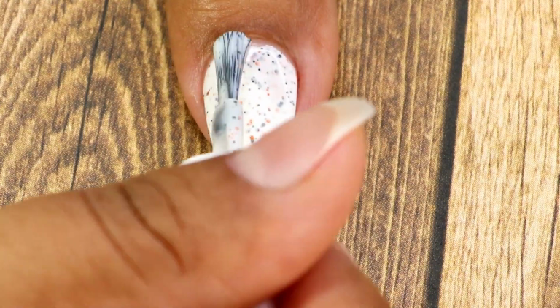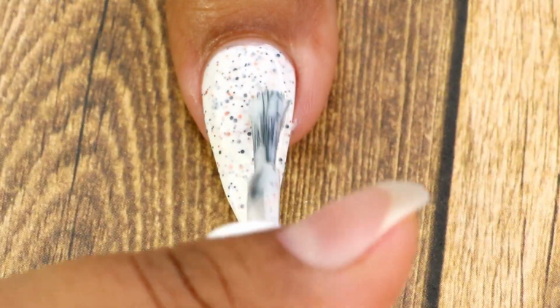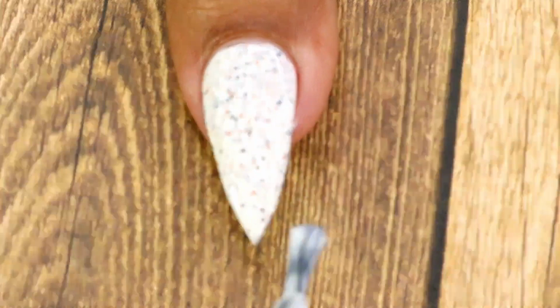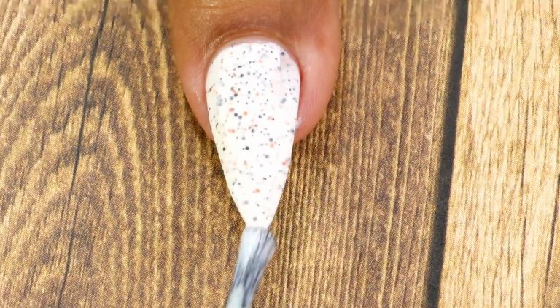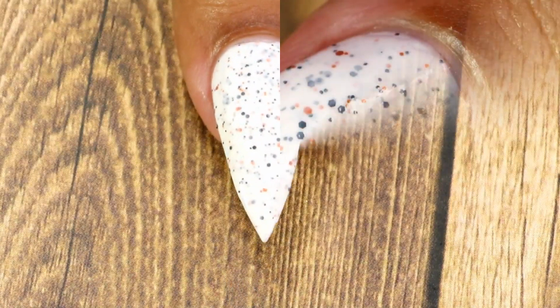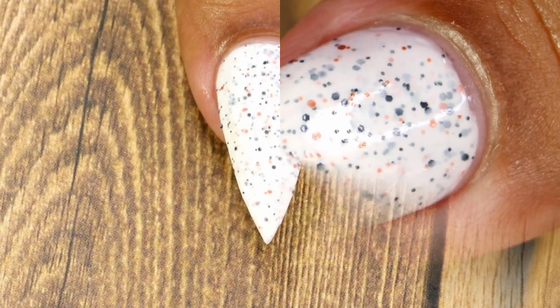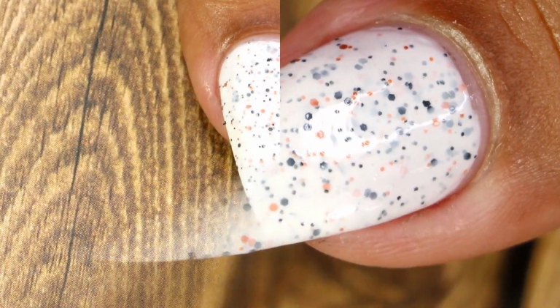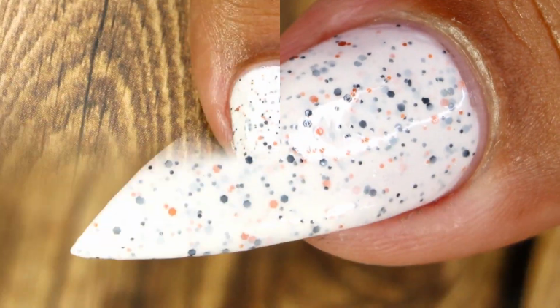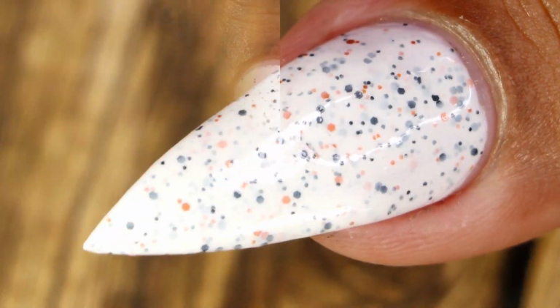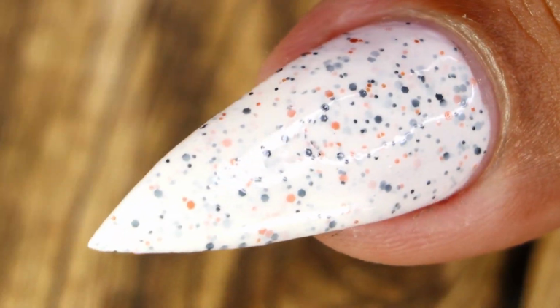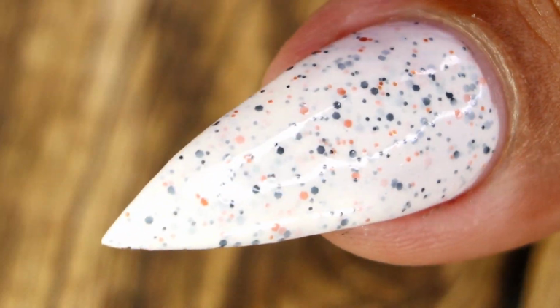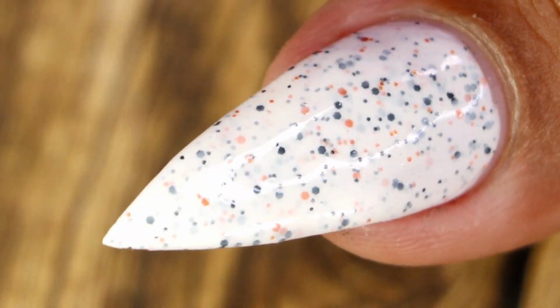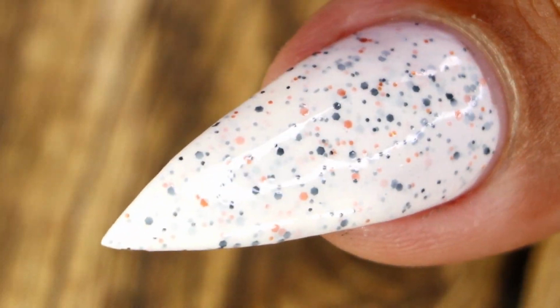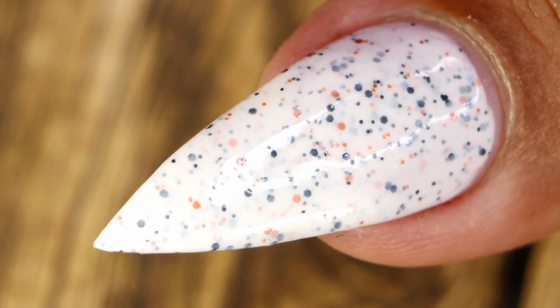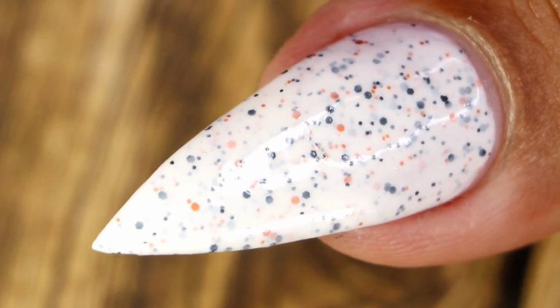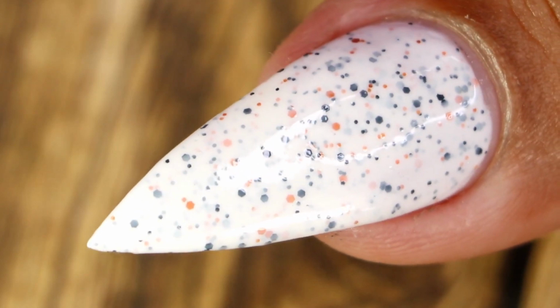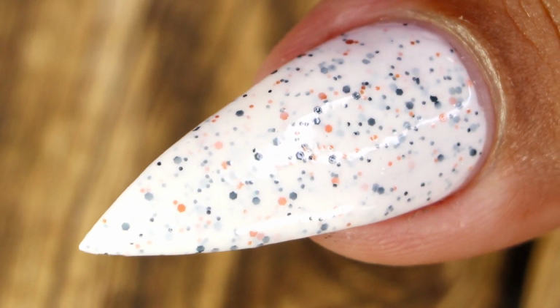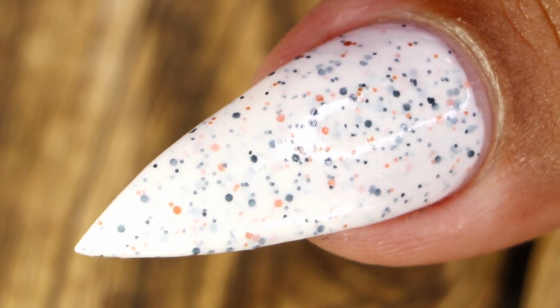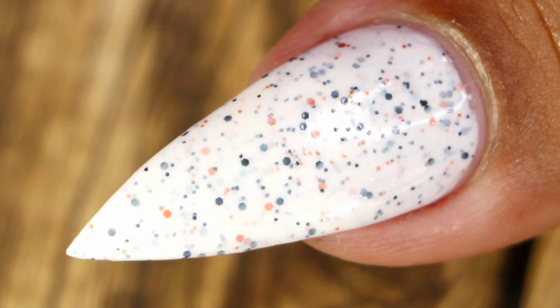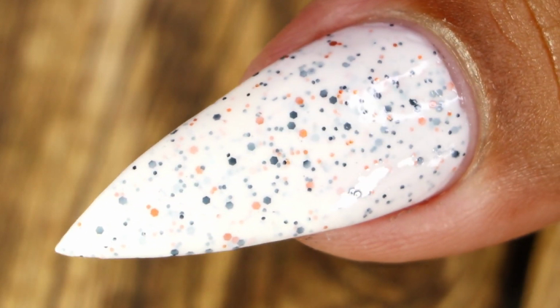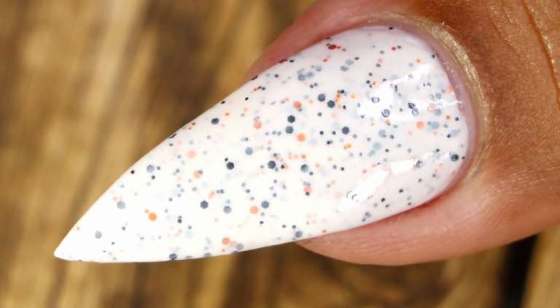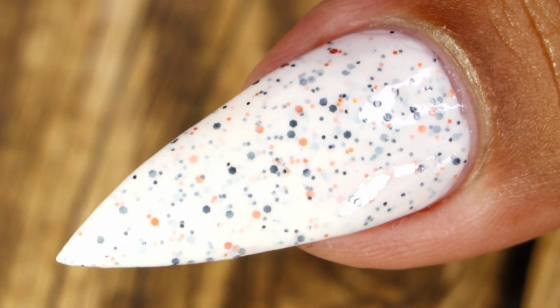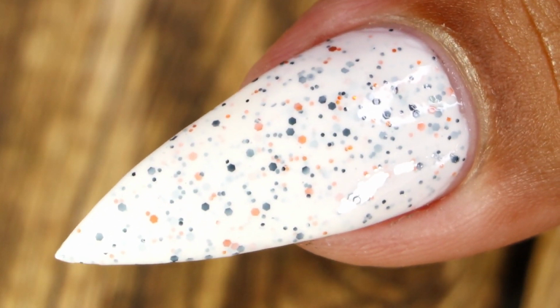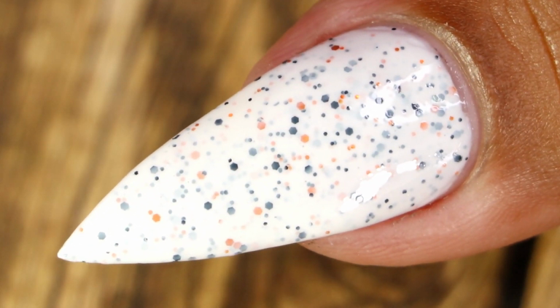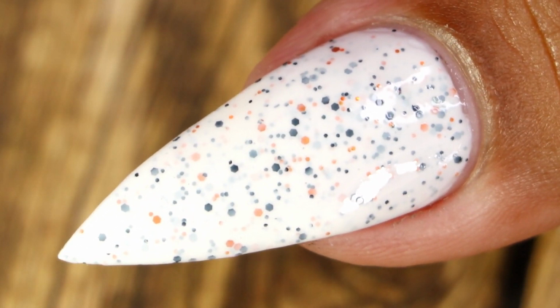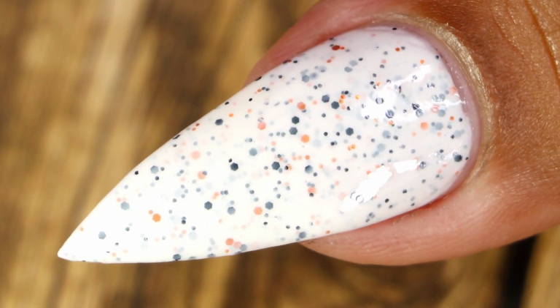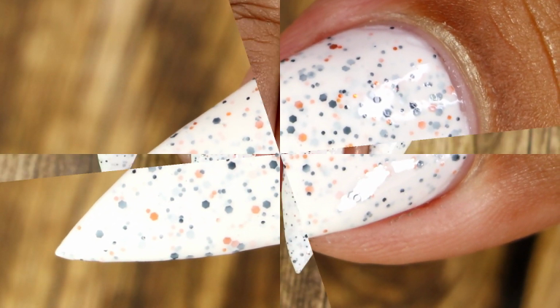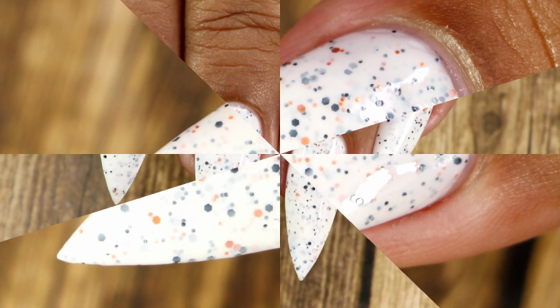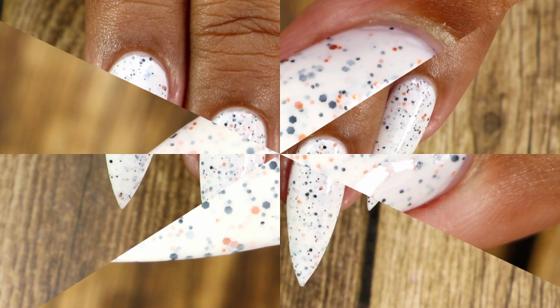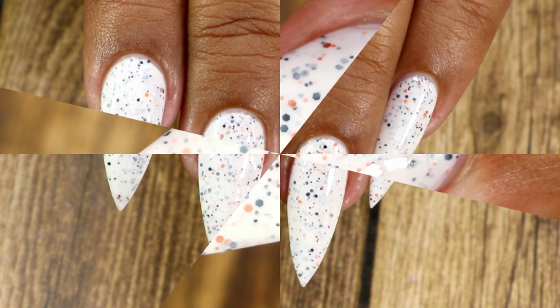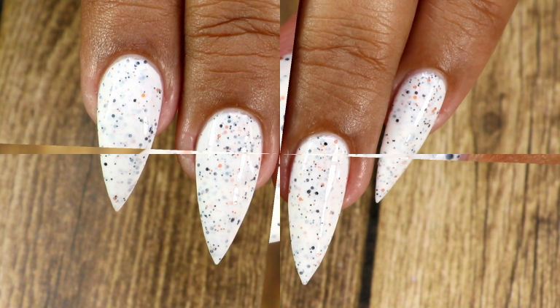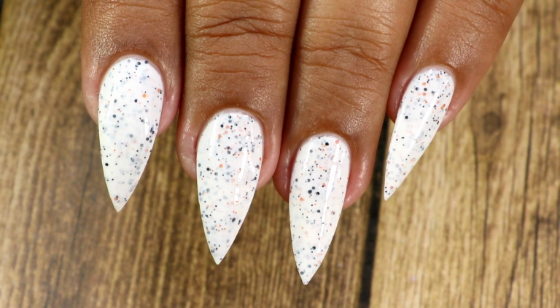This is the final look after top coat and cleanup. The orange and black glitters kind of remind me of candy corn, and it's a very beautiful polish.